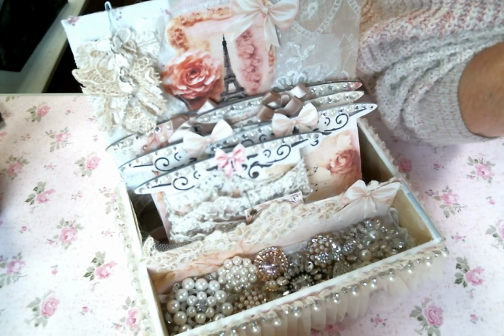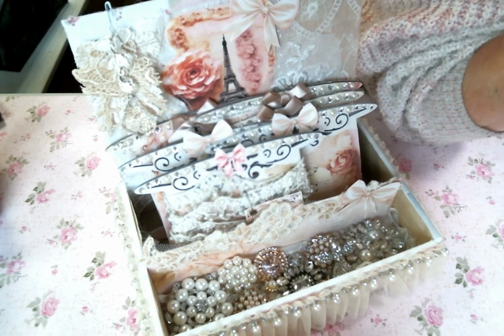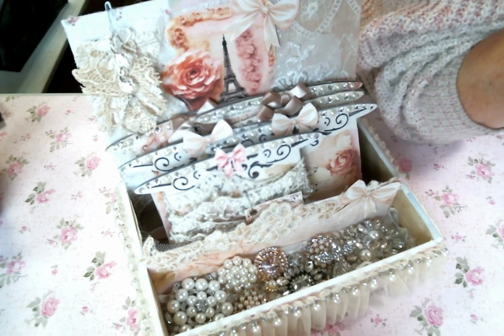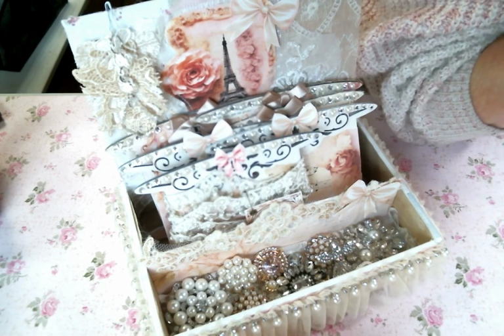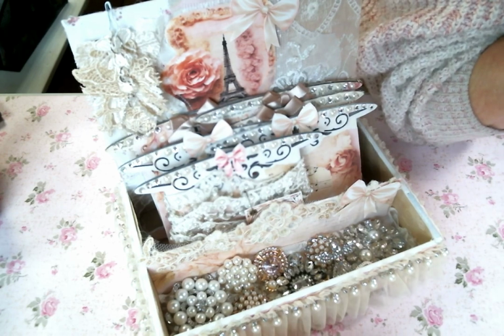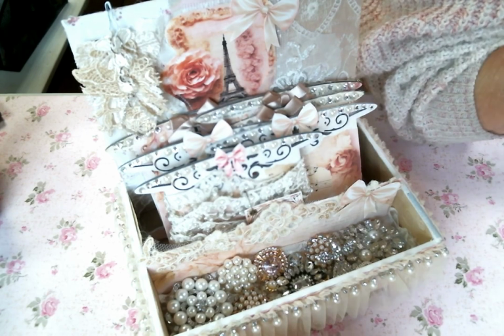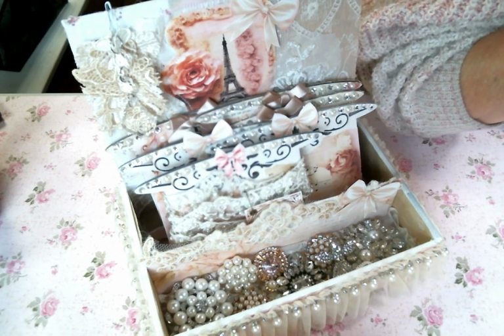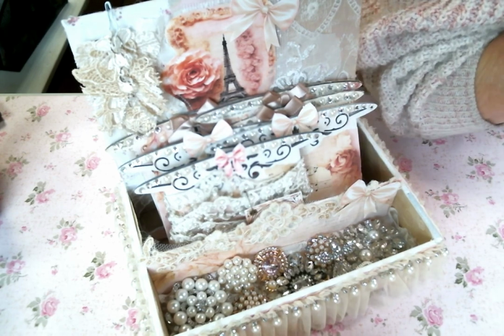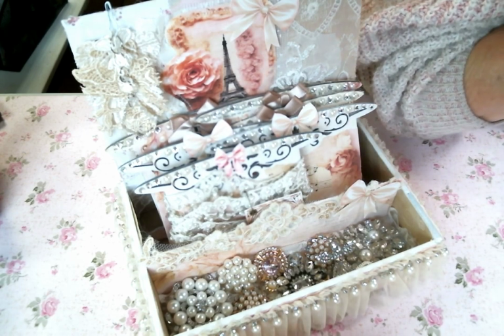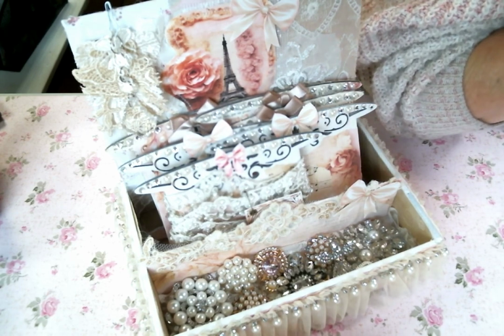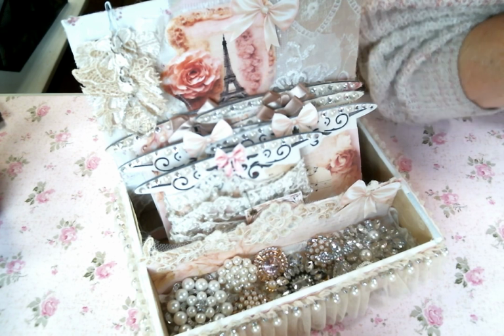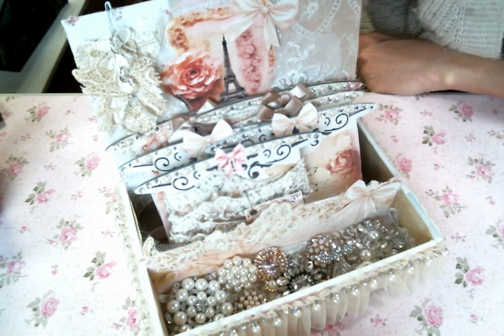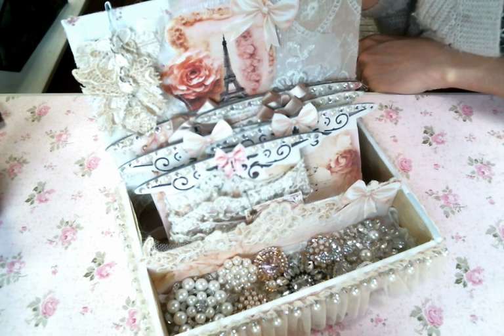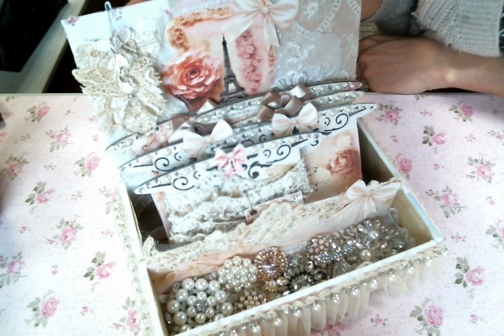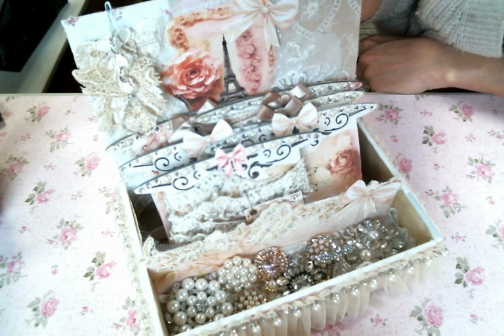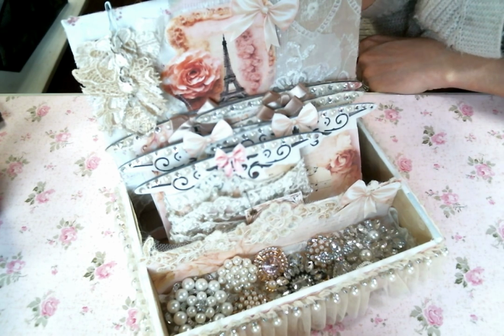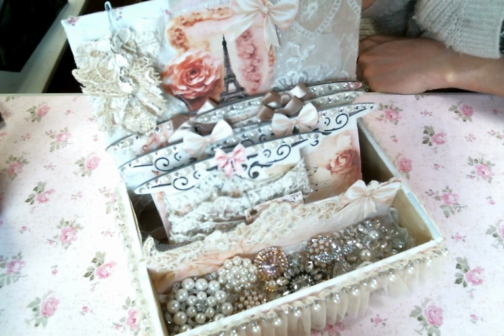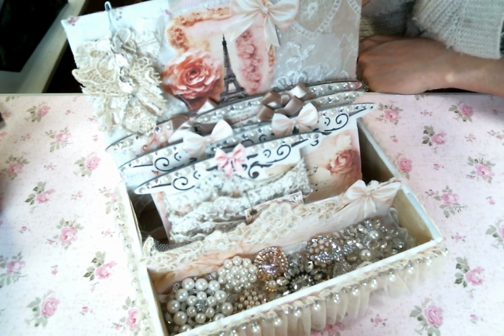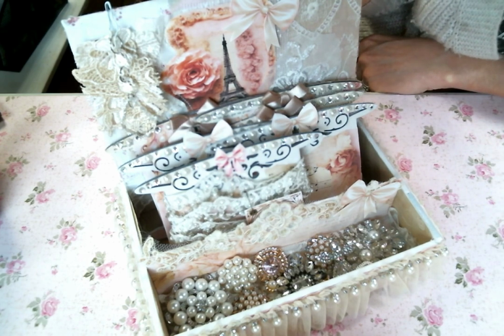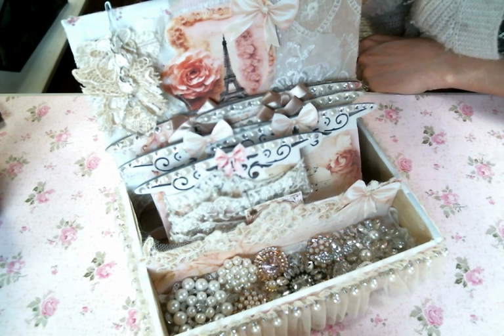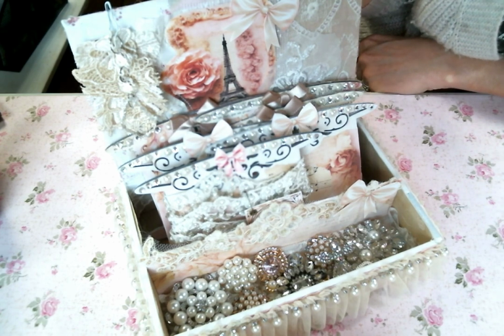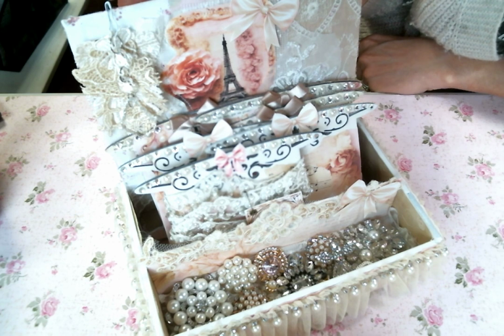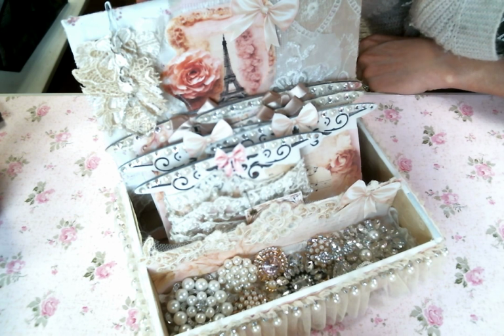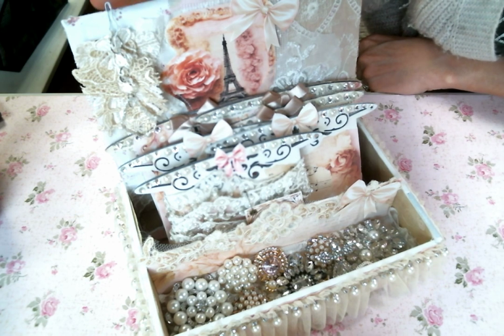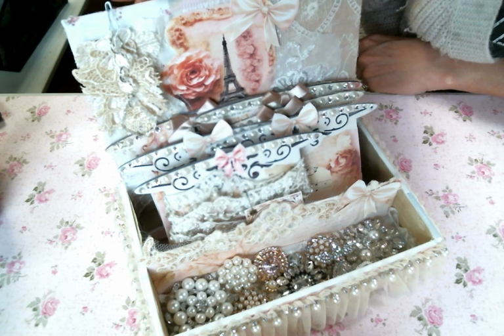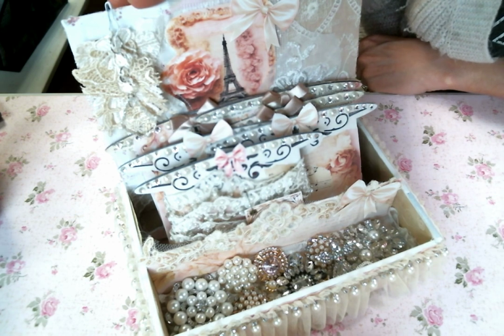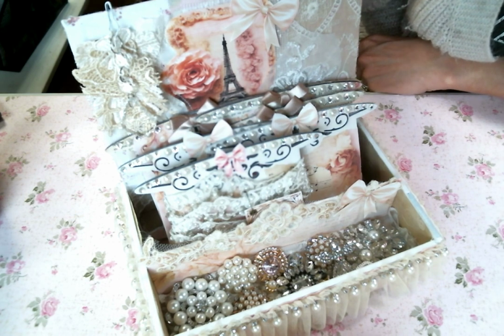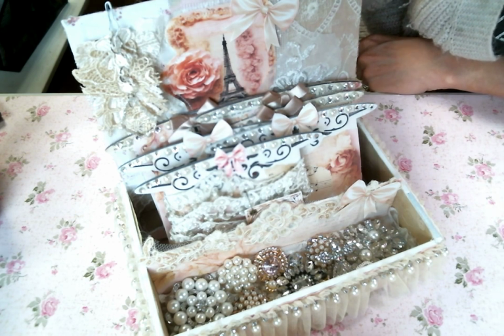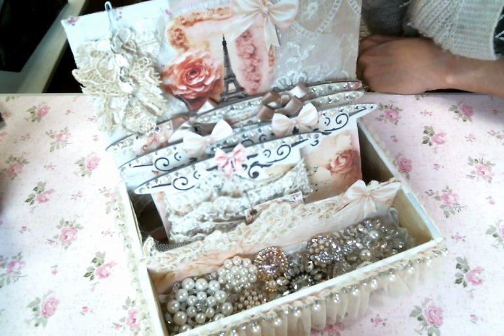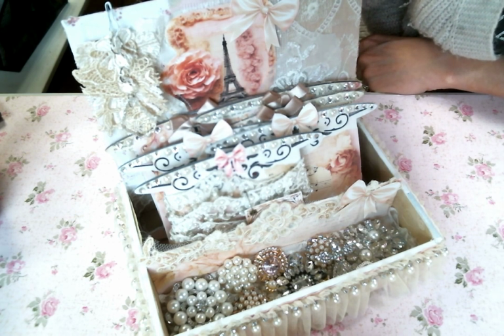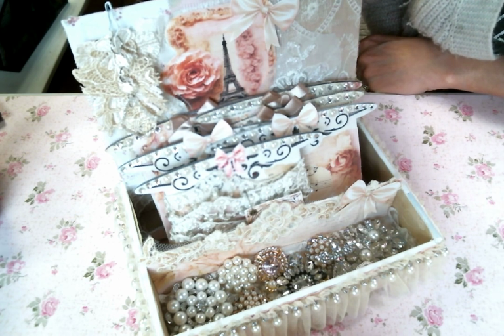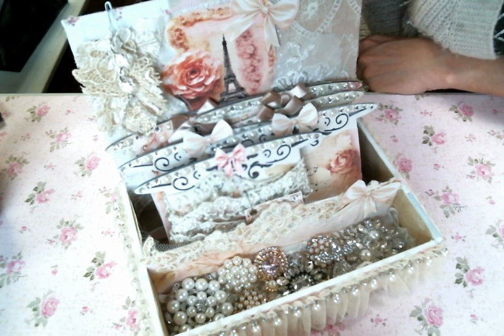Hi everyone! Amy Love here and I am excited to bring you my finished project for the collaboration between Oolala Vintage Treasures, Bird and Barn Designs, and Red Hill Fiber Co.